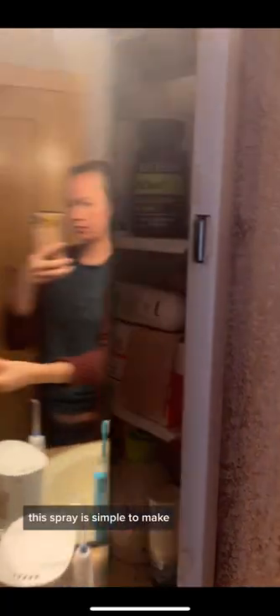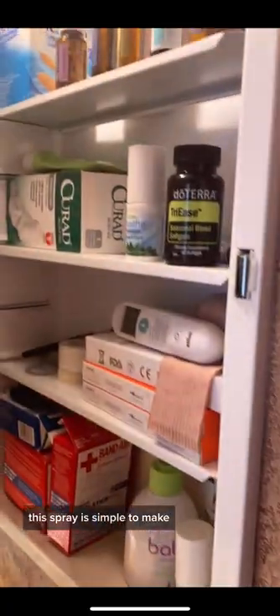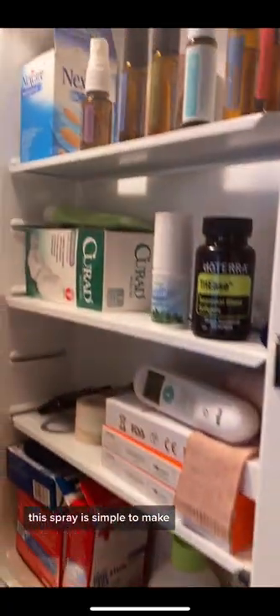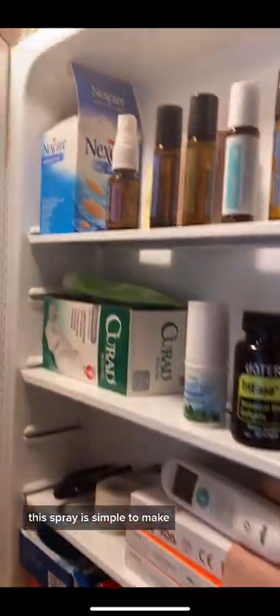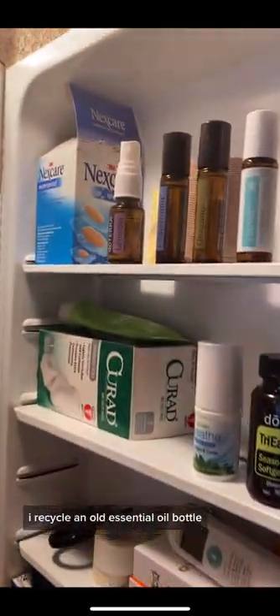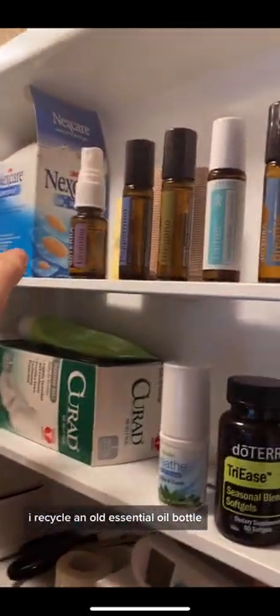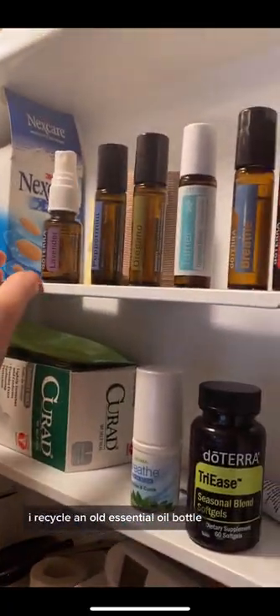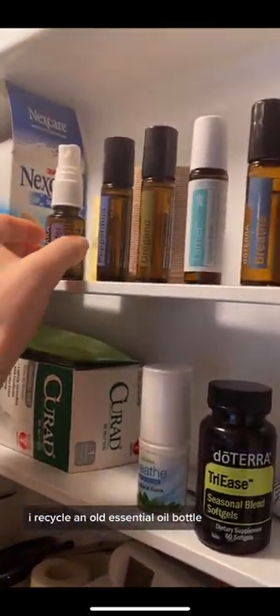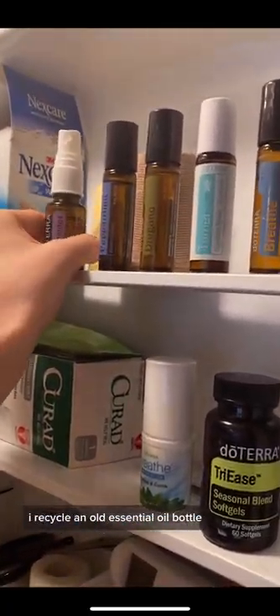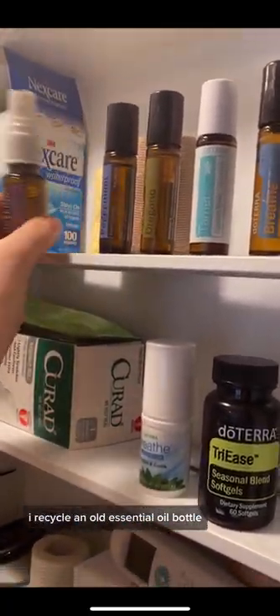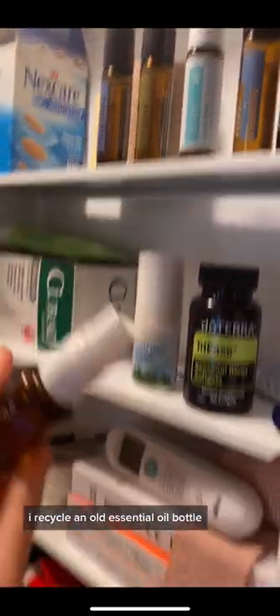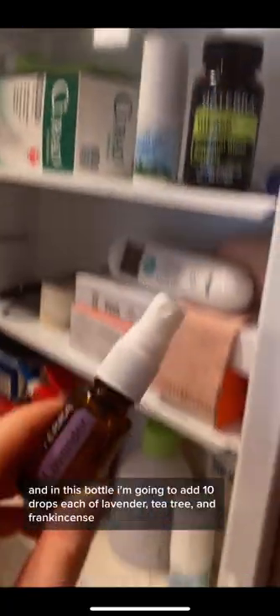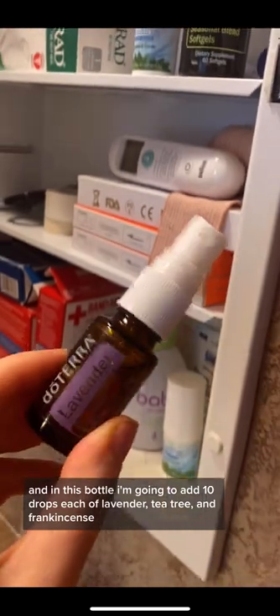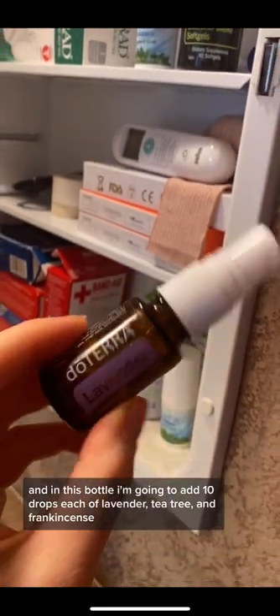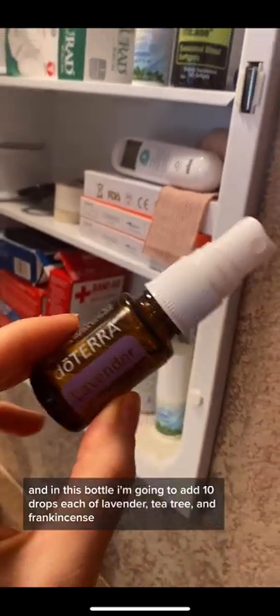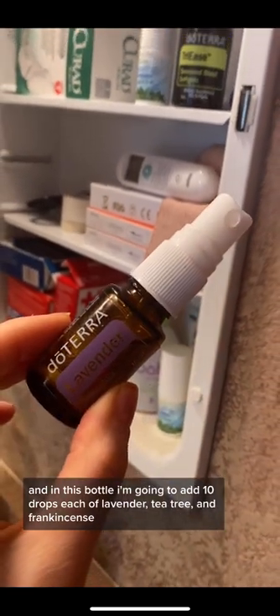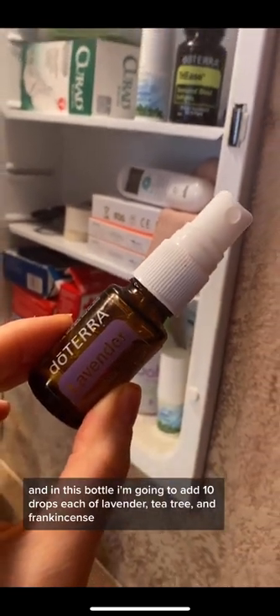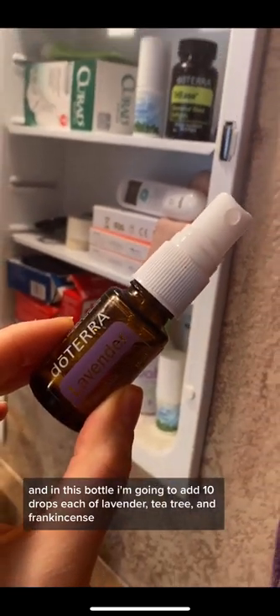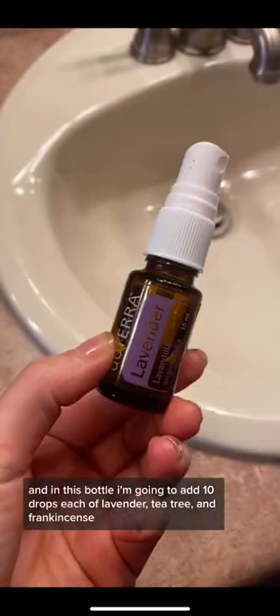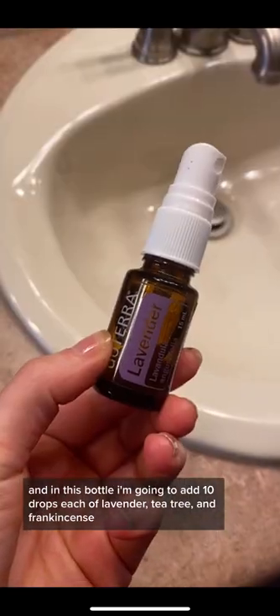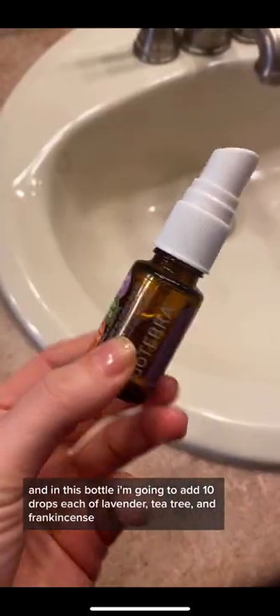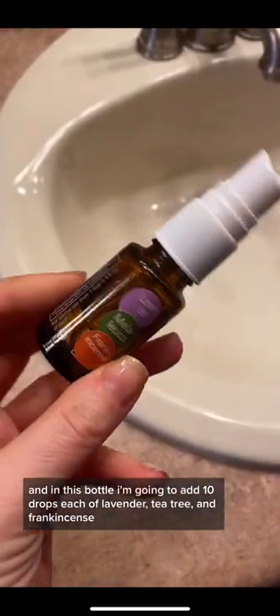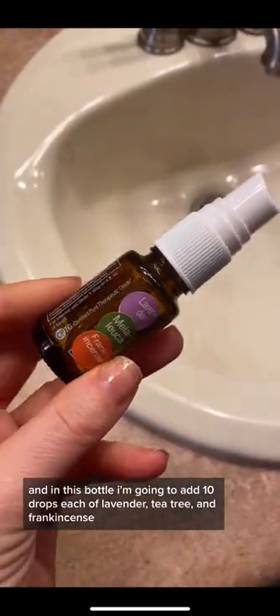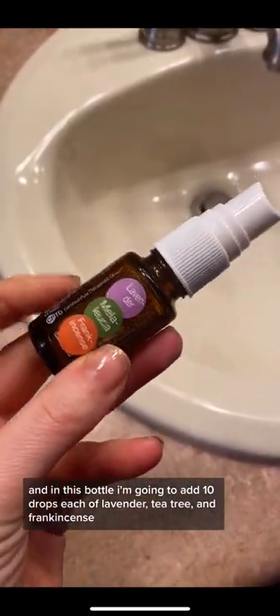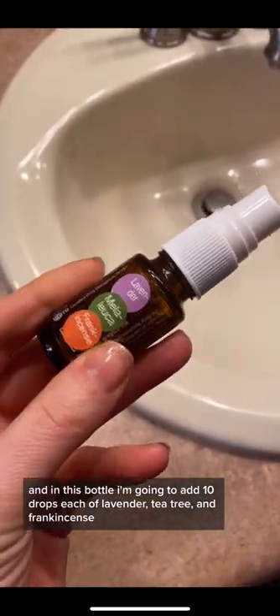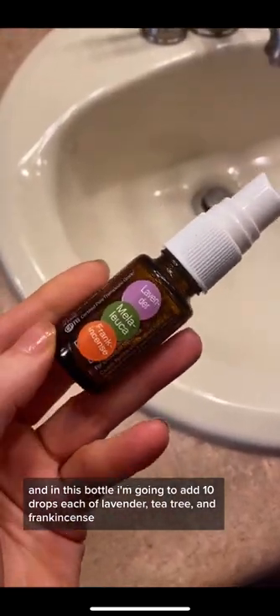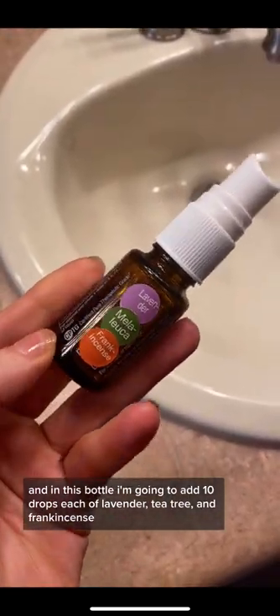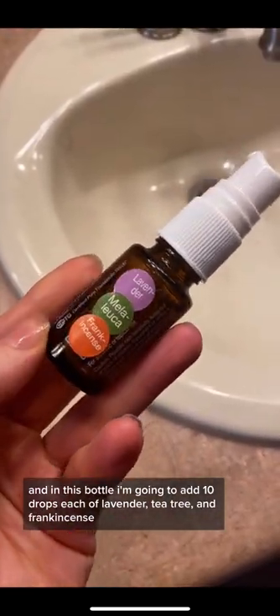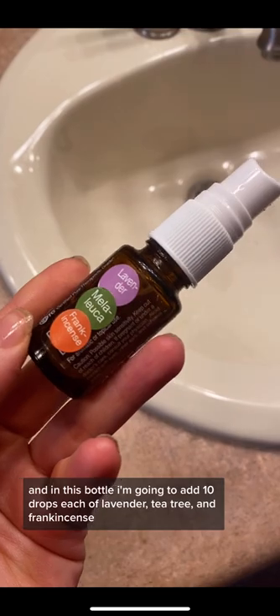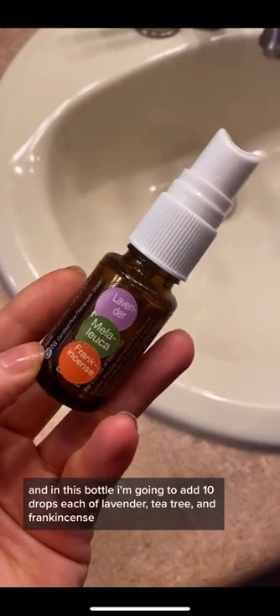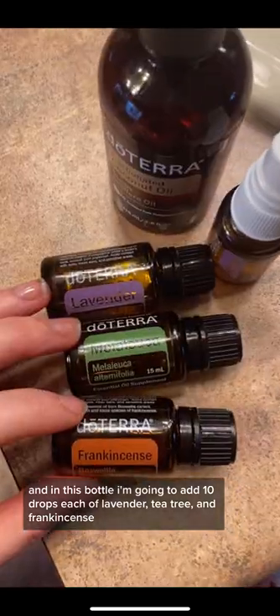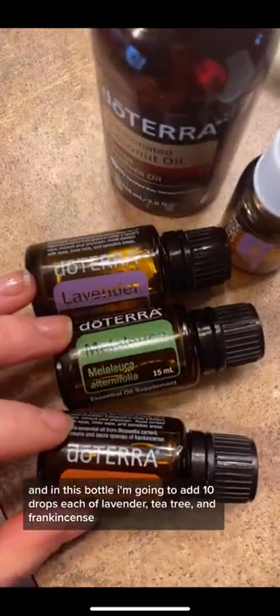This spray is simple to make. I recycle an old essential oil bottle, and in this bottle I'm going to add 10 drops each of lavender, tea tree, and frankincense.